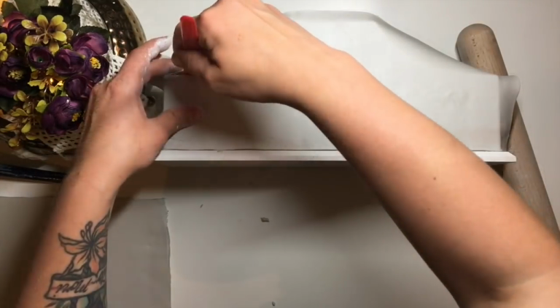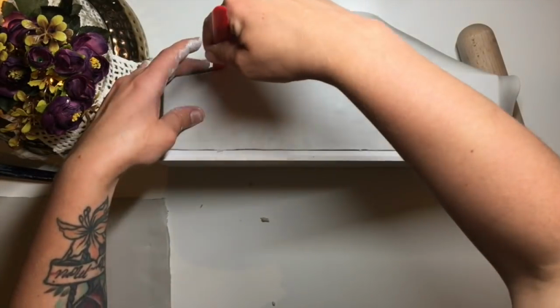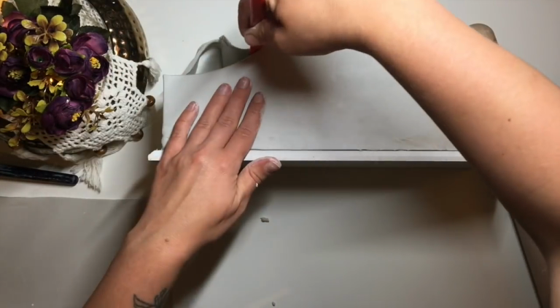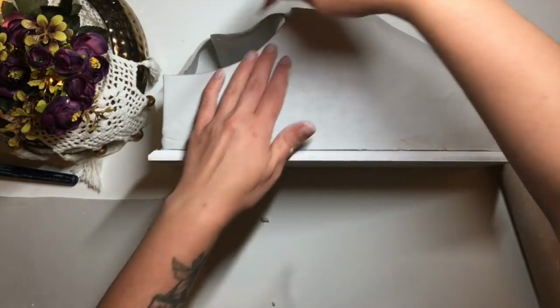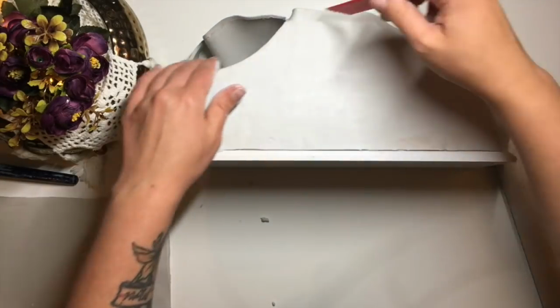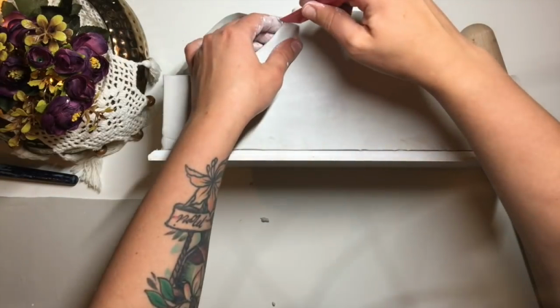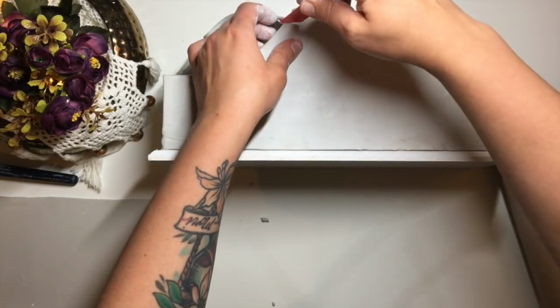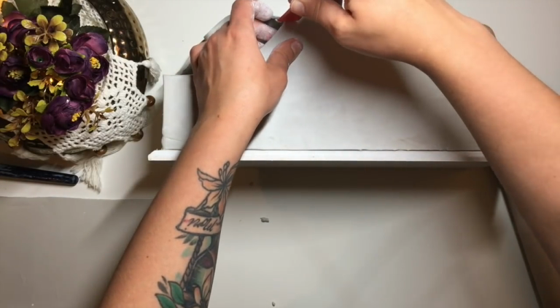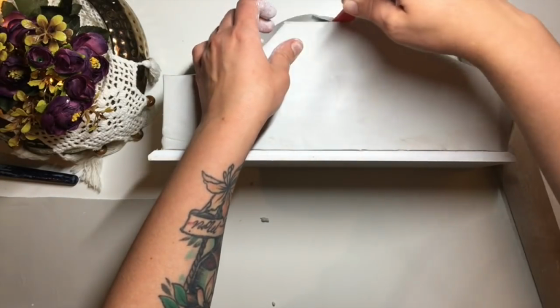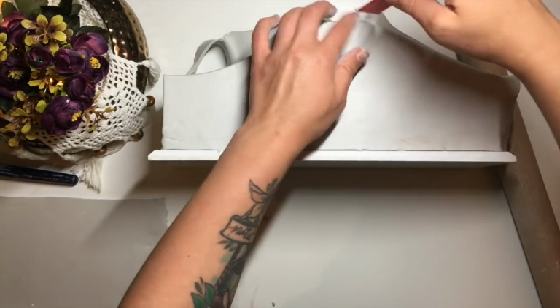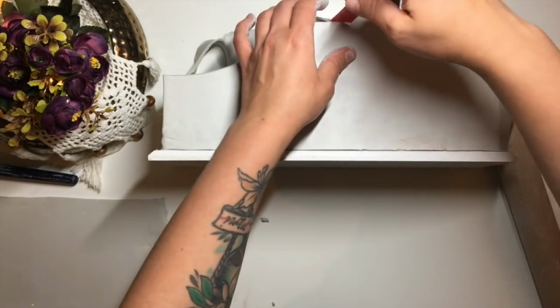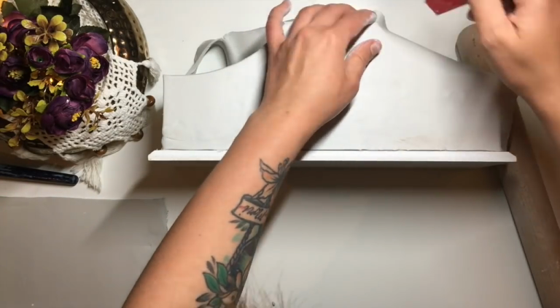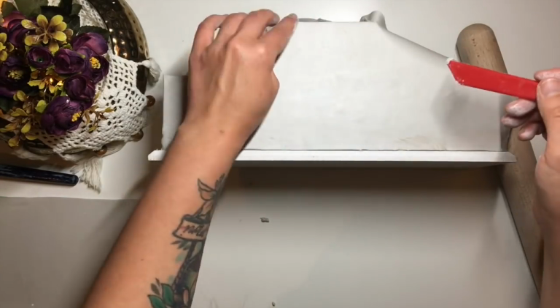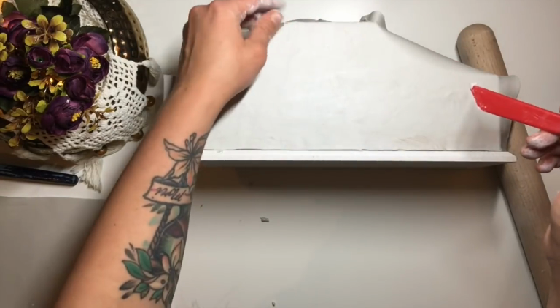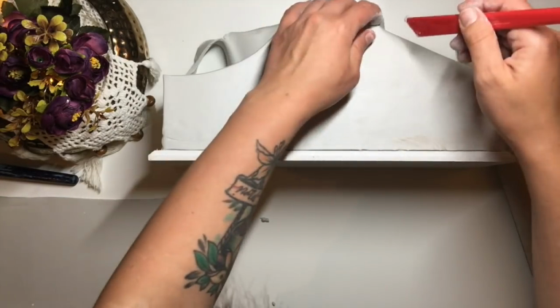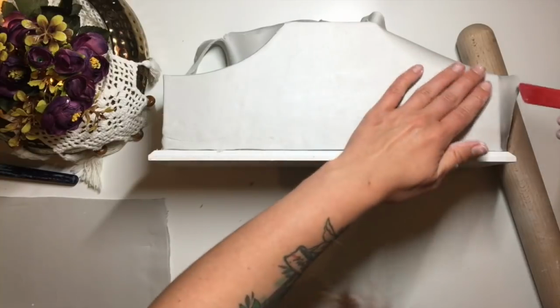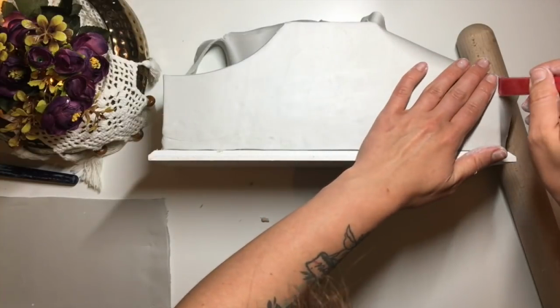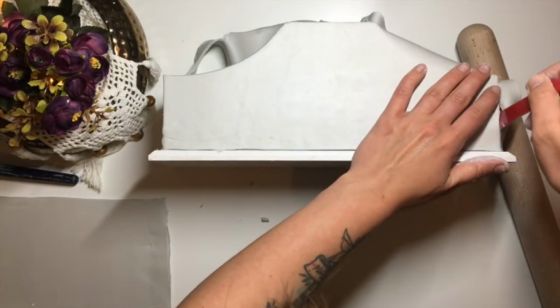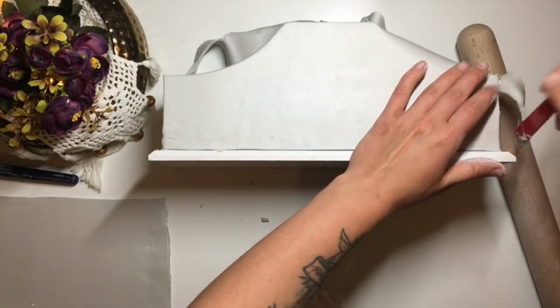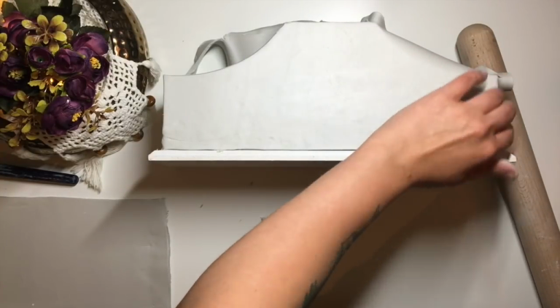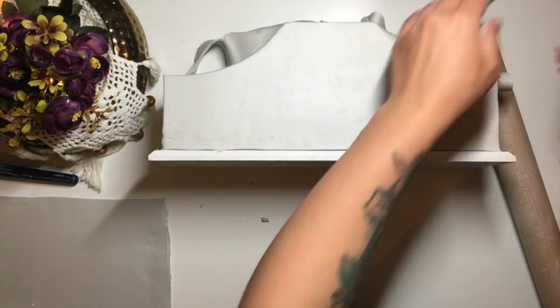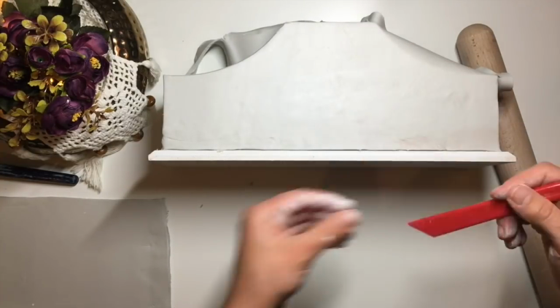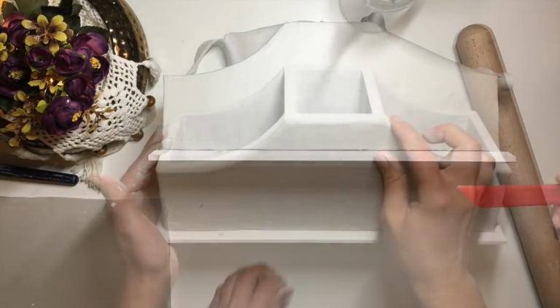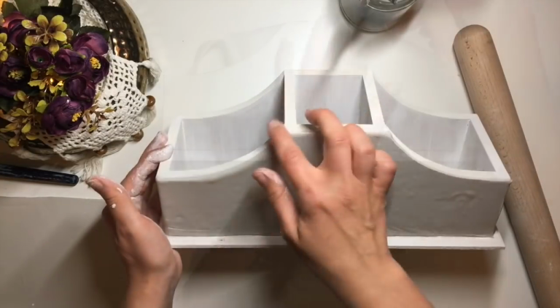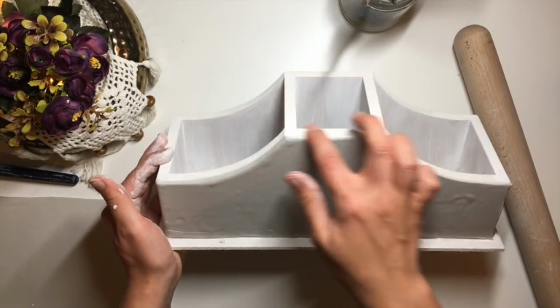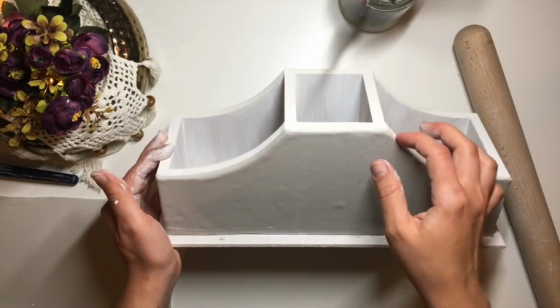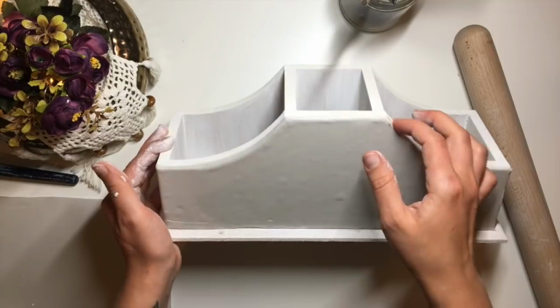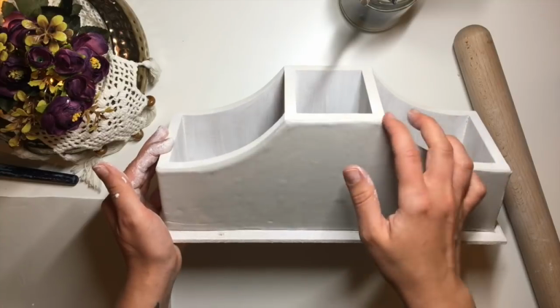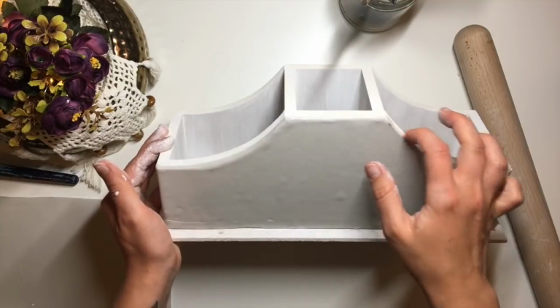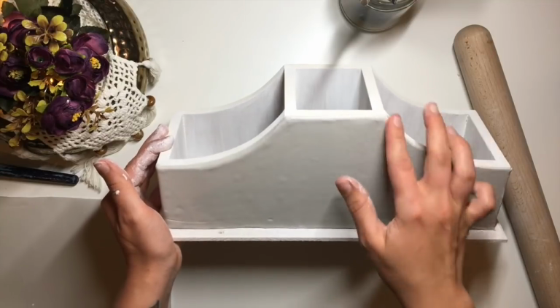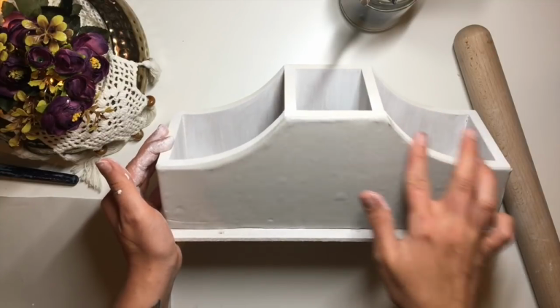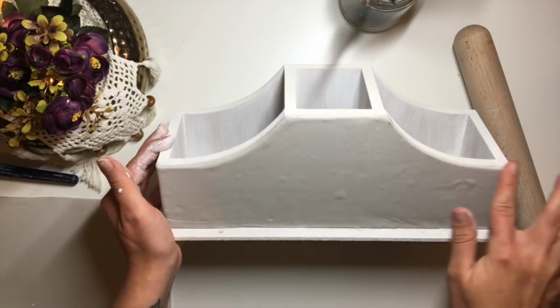Once happy with its position, I cut the excess clay and smooth out the edges by dipping my finger in water then gently rubbing it across the edges. Then I repeat the process on all four sides and the top of the lid.